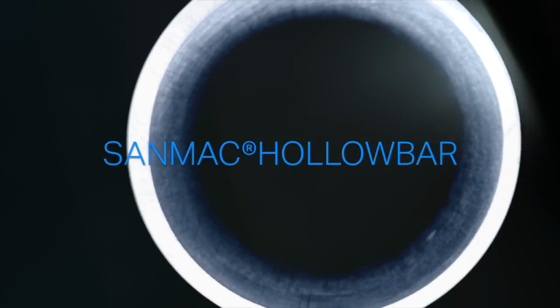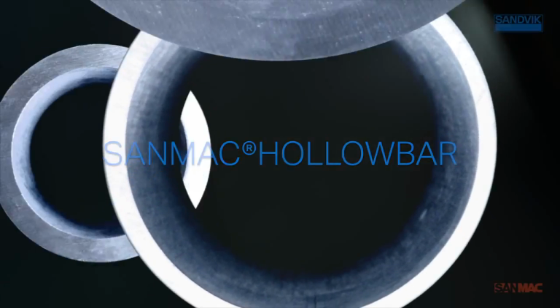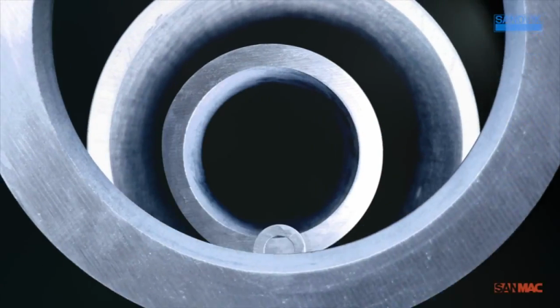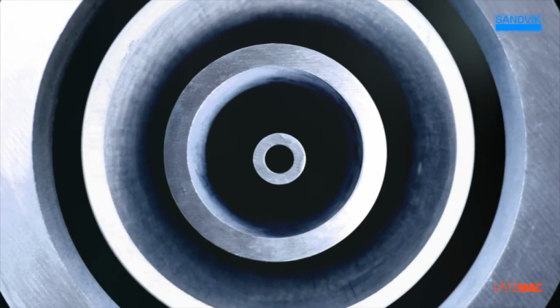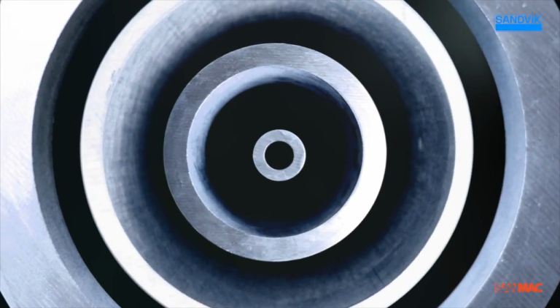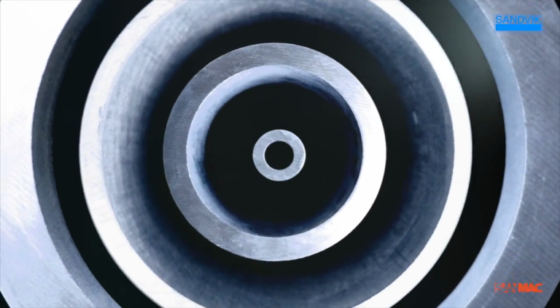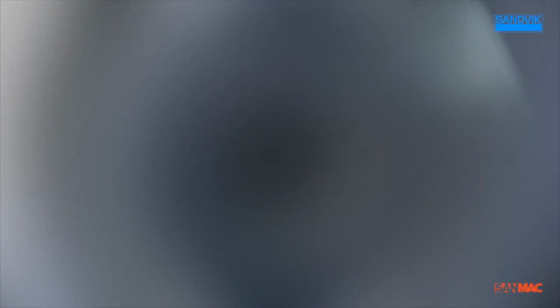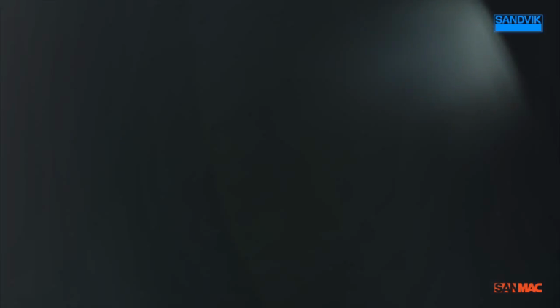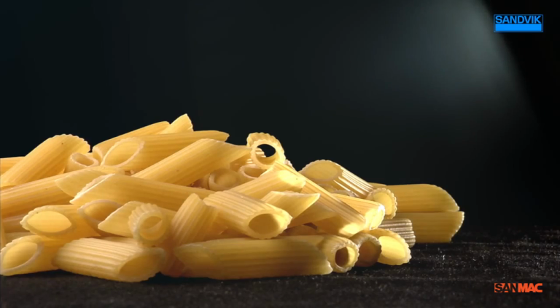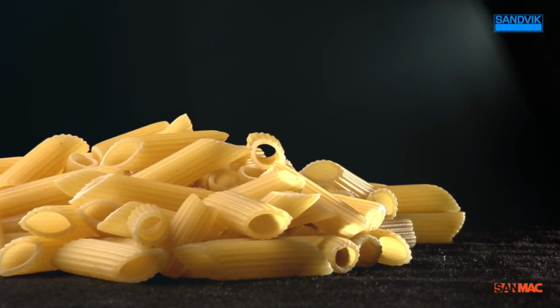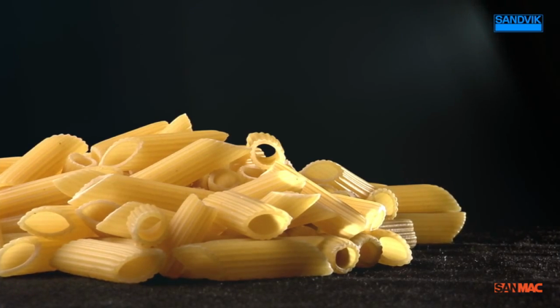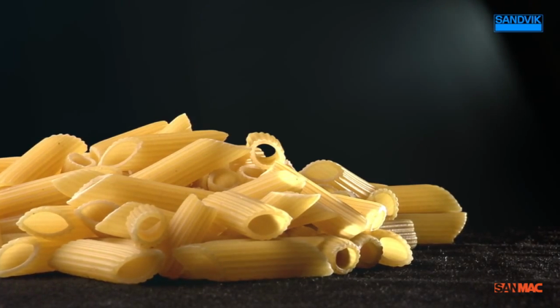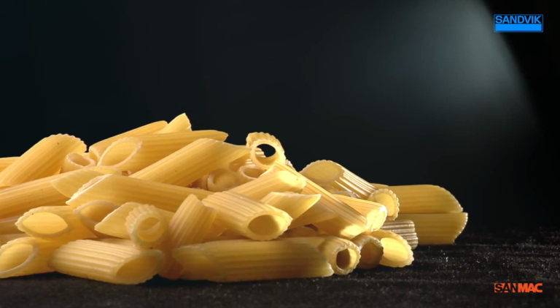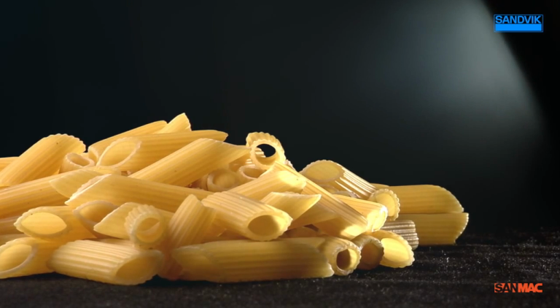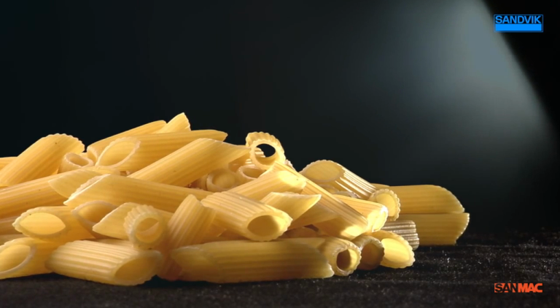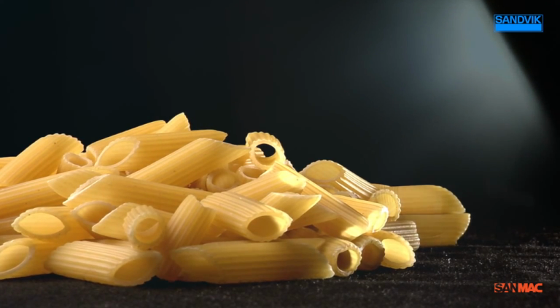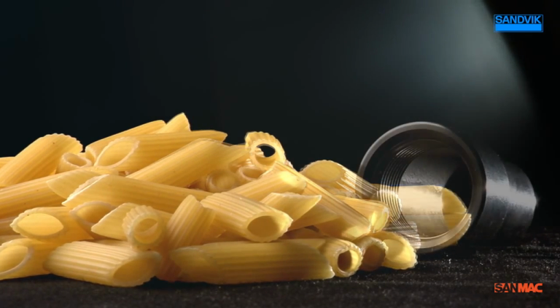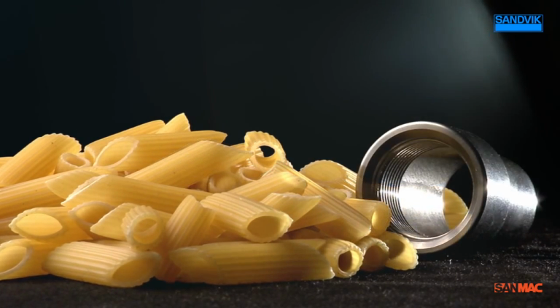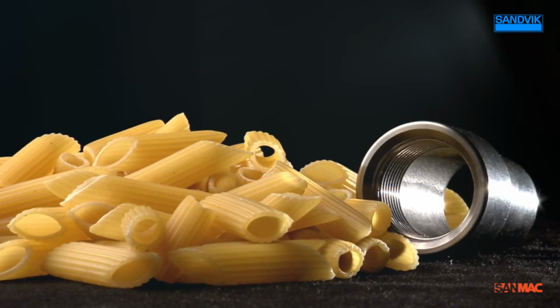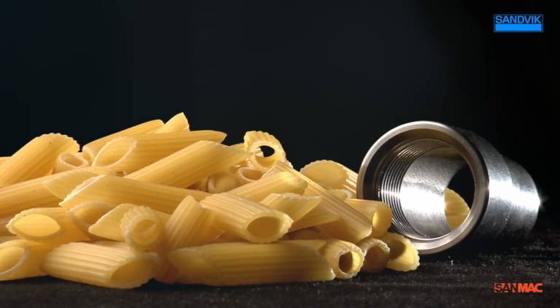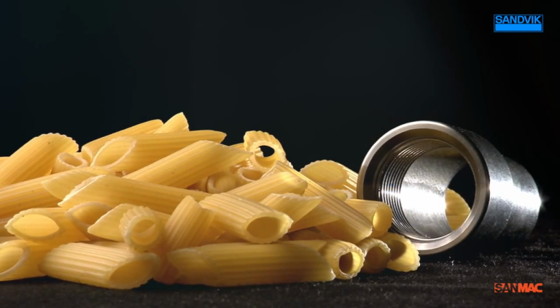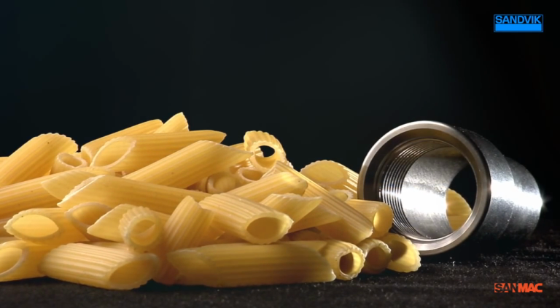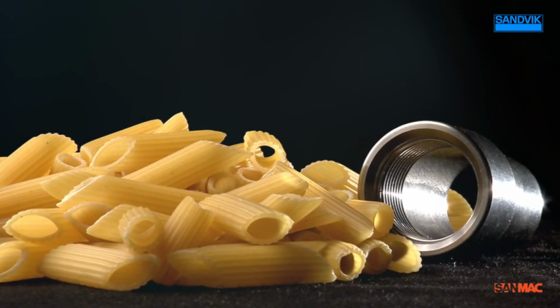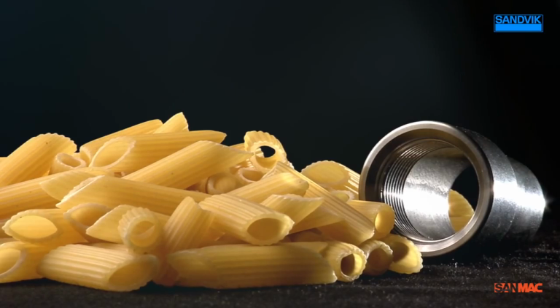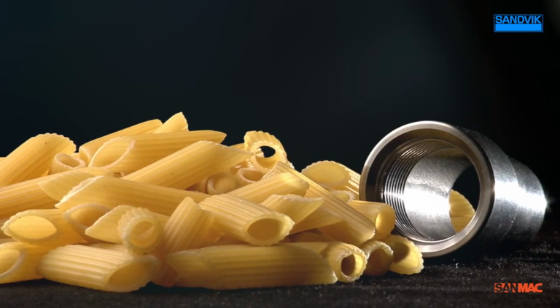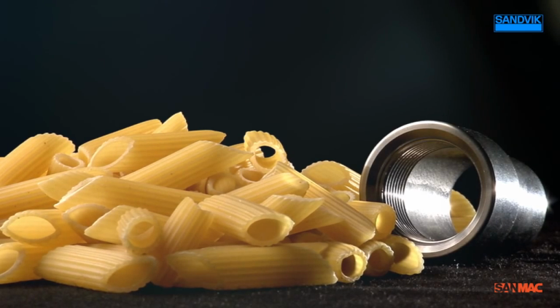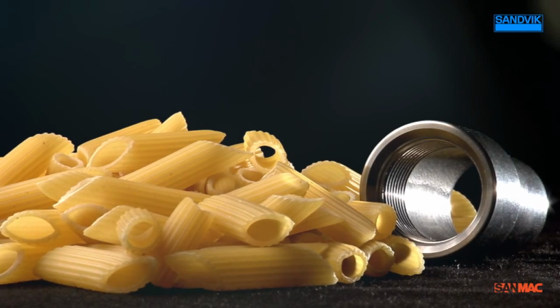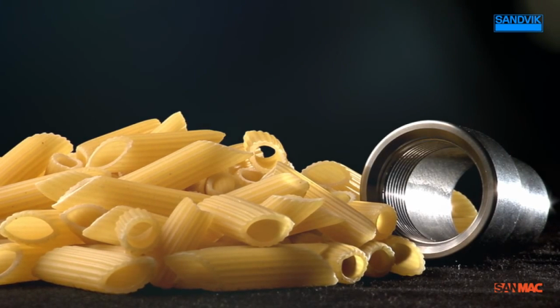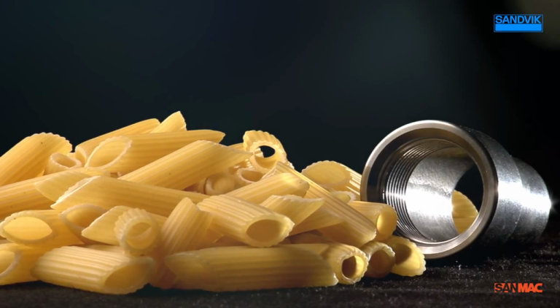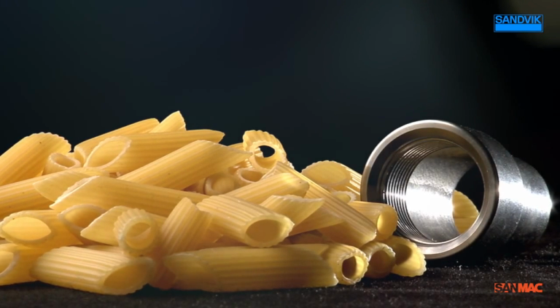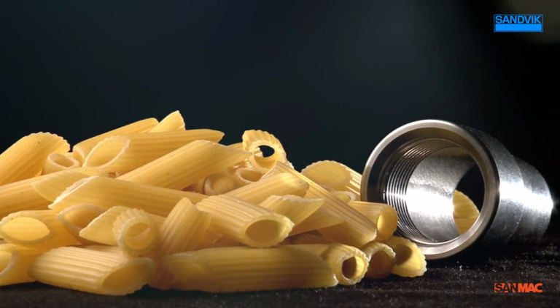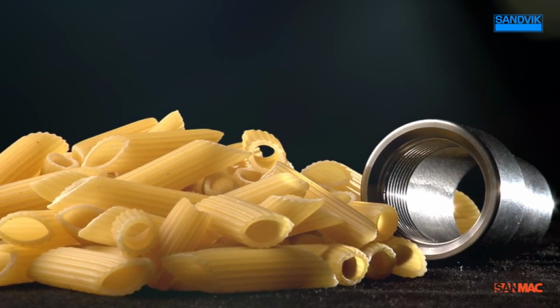No one would ever dream of drilling out the center of macaroni to make it hollow. This wouldn't only be impractical but also uneconomical. You really should think the same way when producing hollow stainless components.